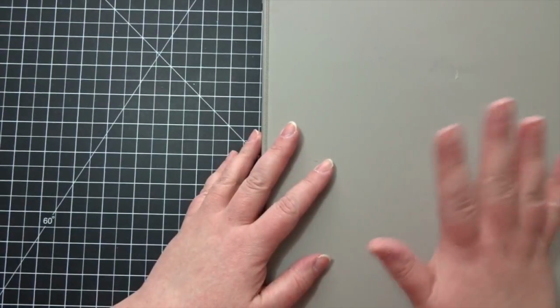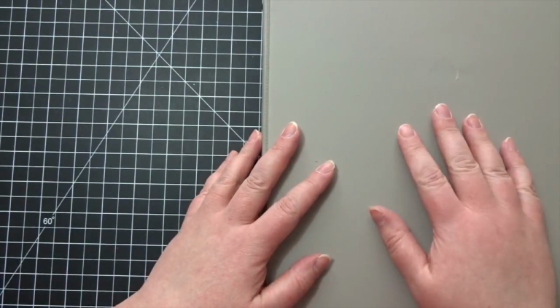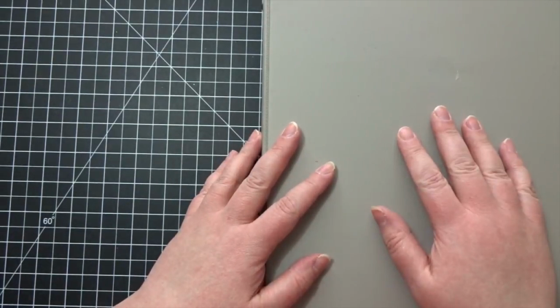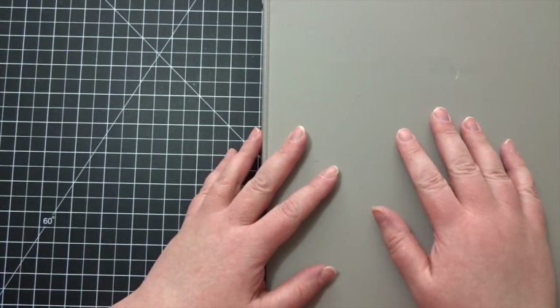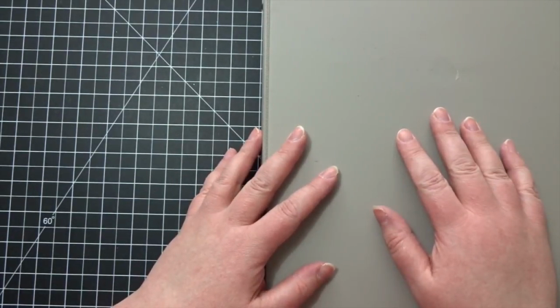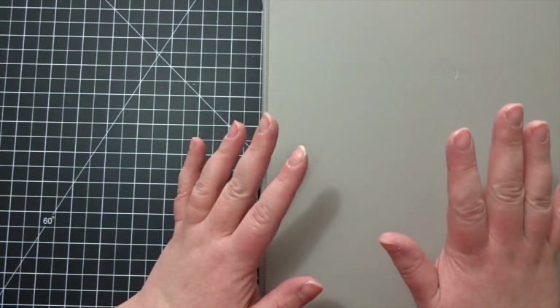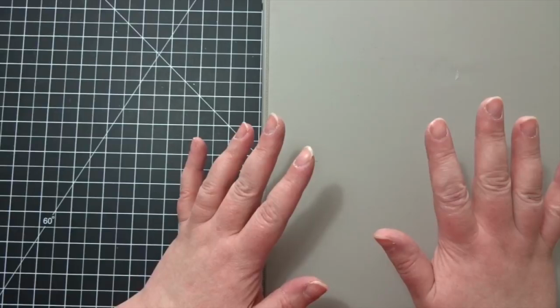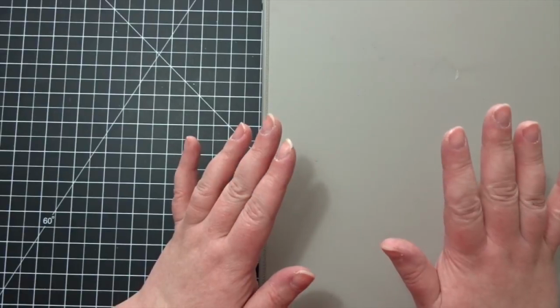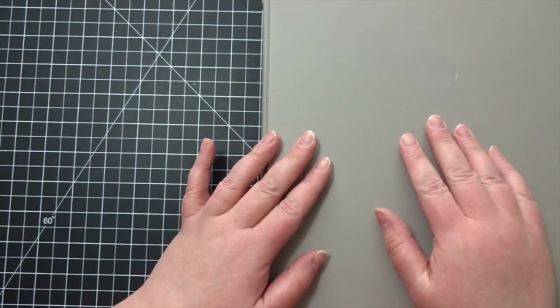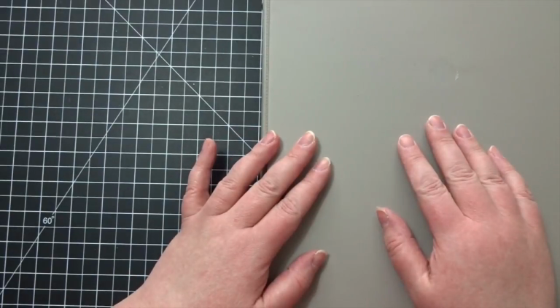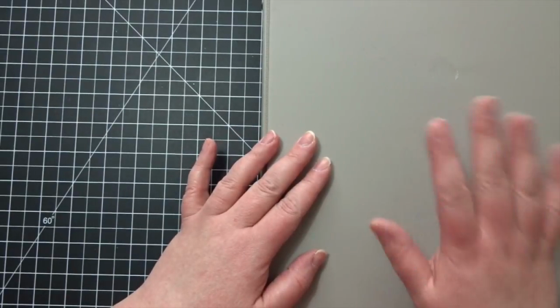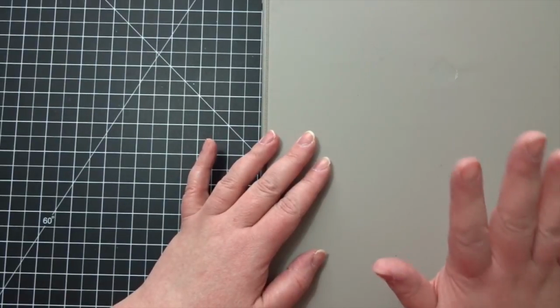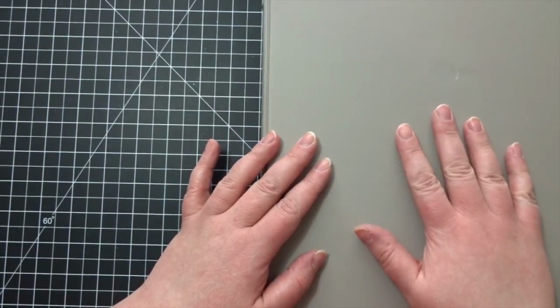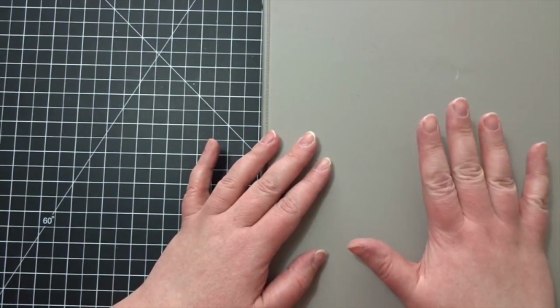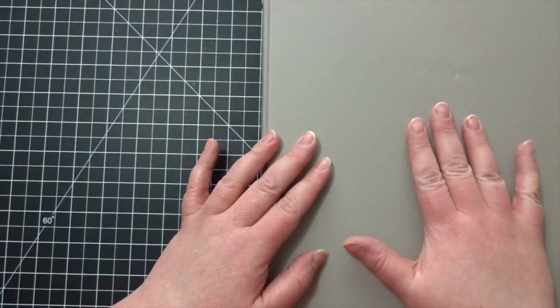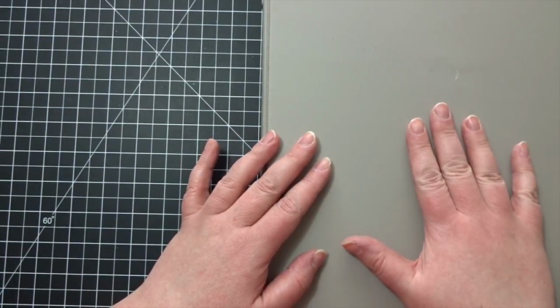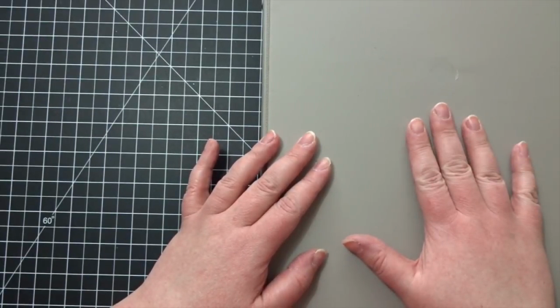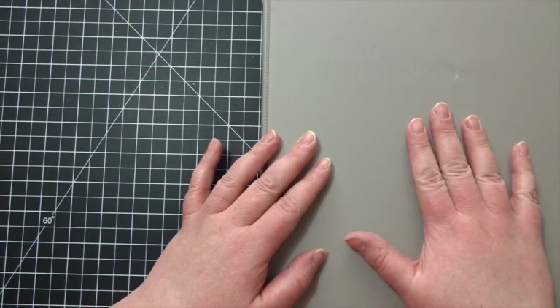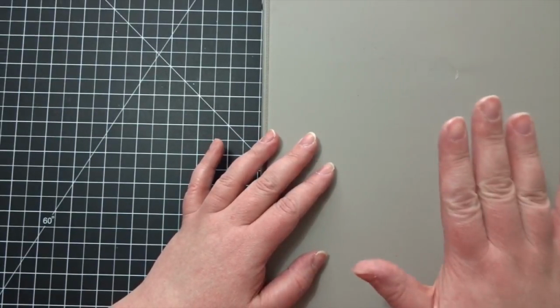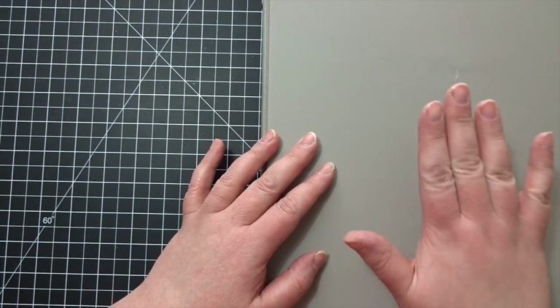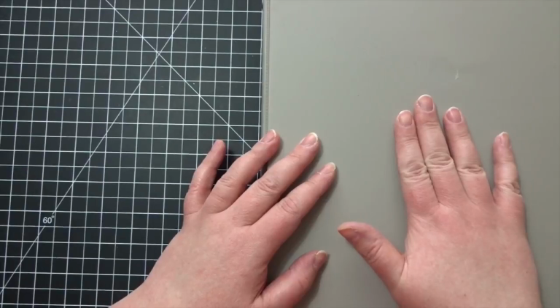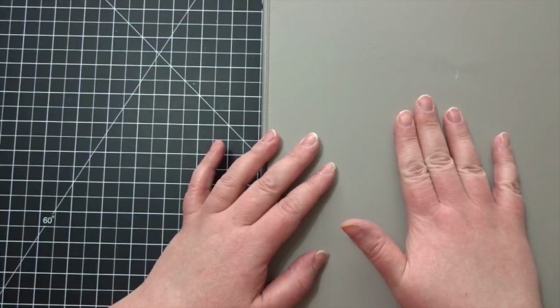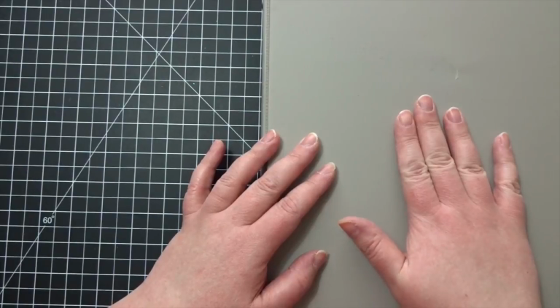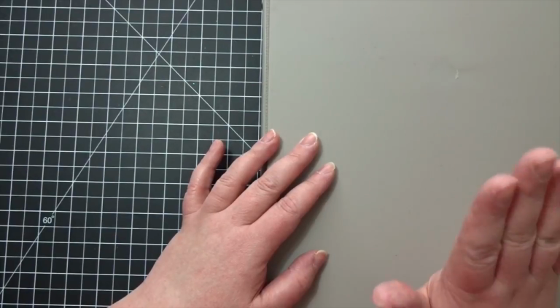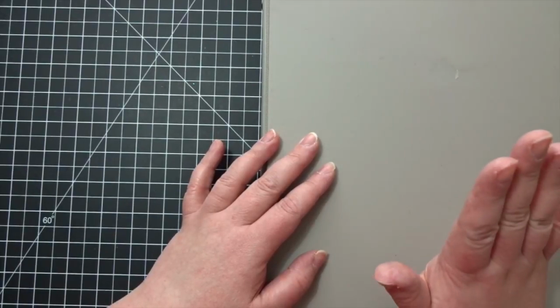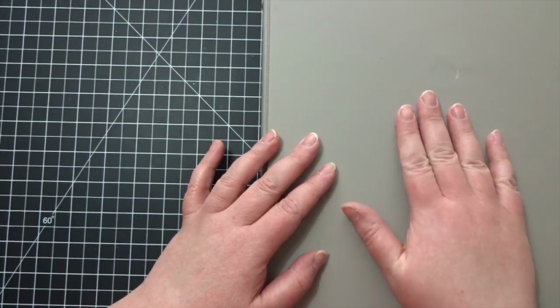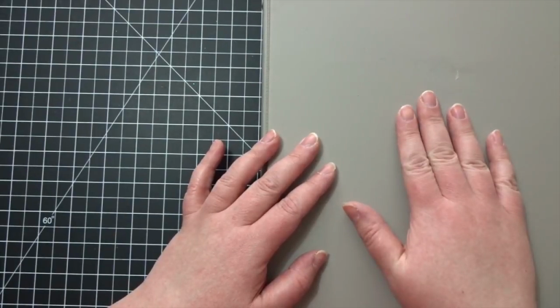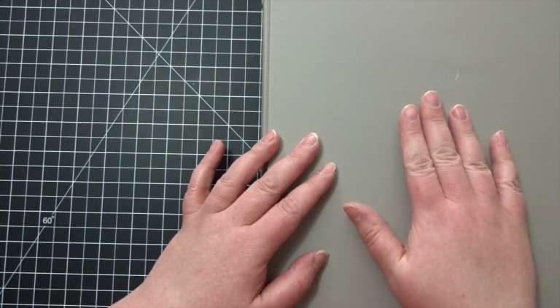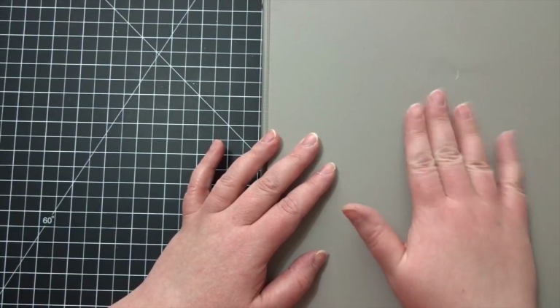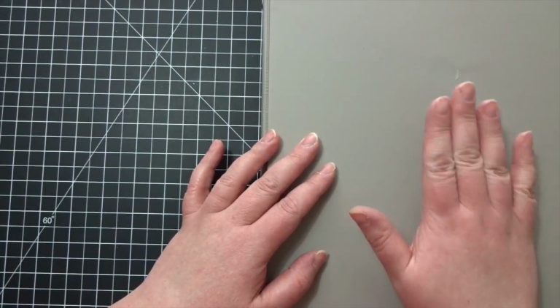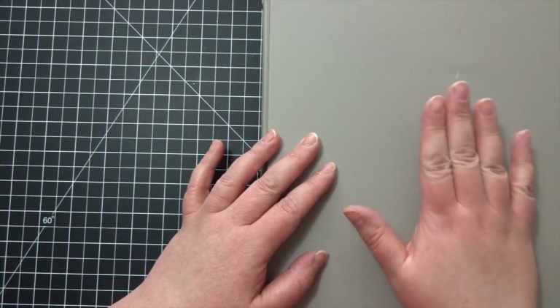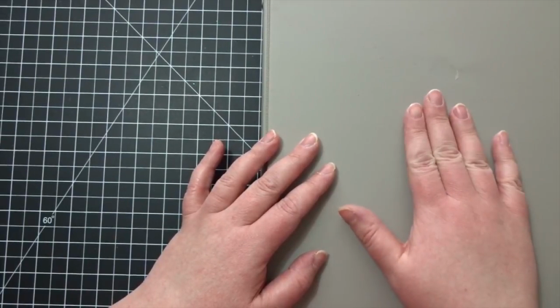Hi crafters, it's Cynthia. Today I wanted to share with you an item that I have in my craft room that I created for myself and I use this again and again.